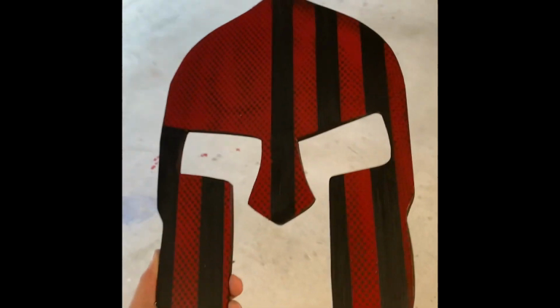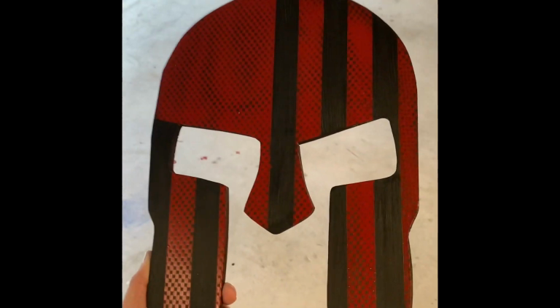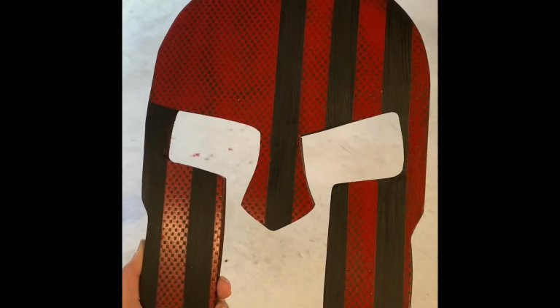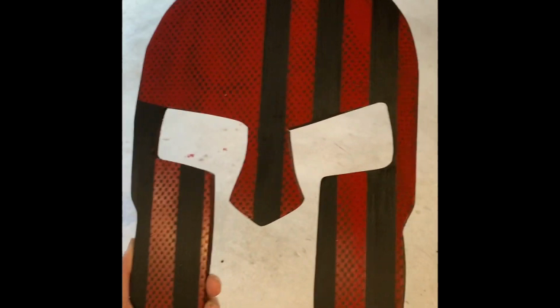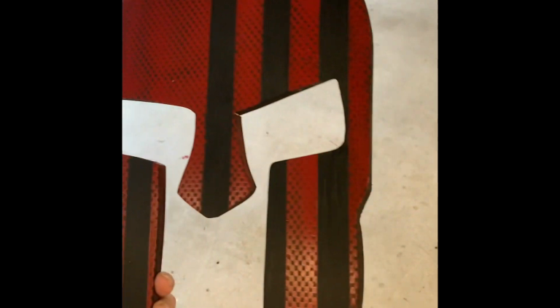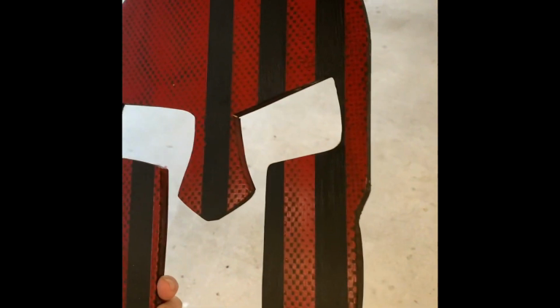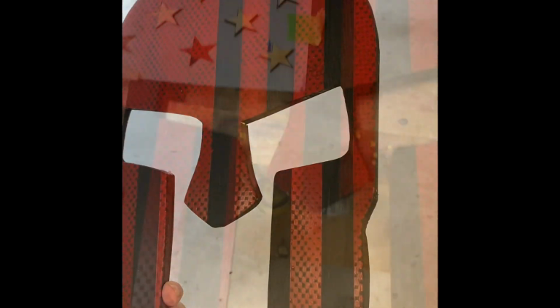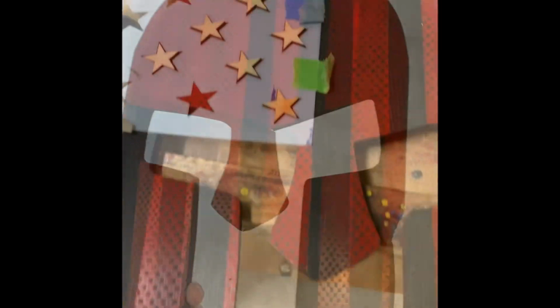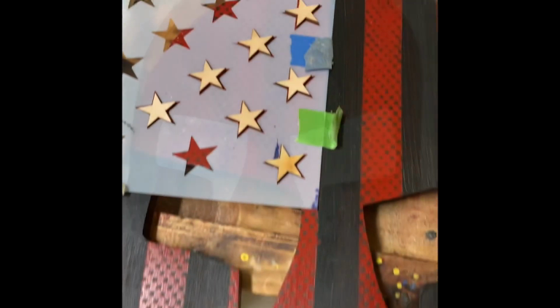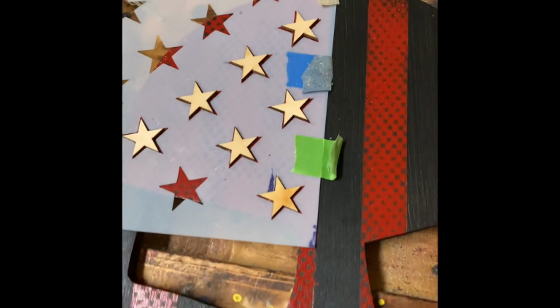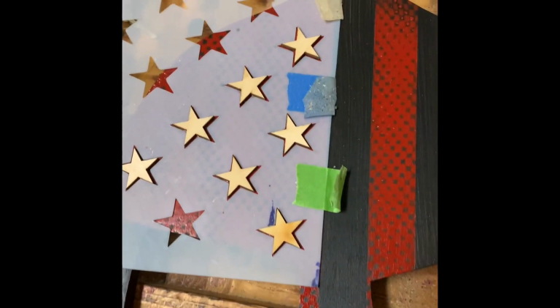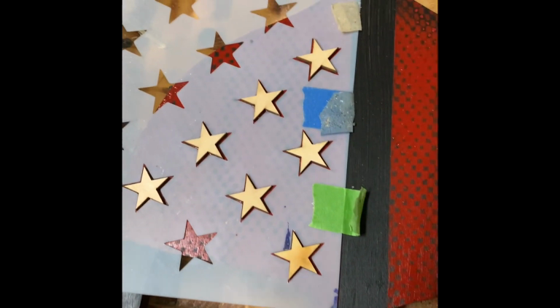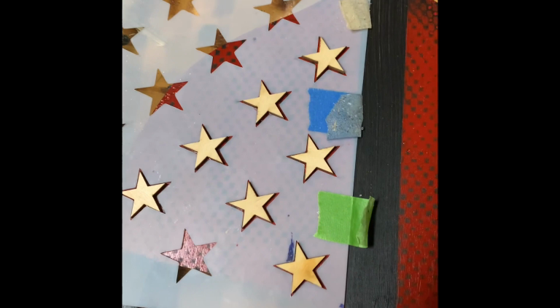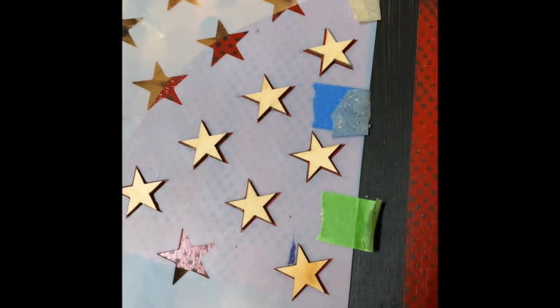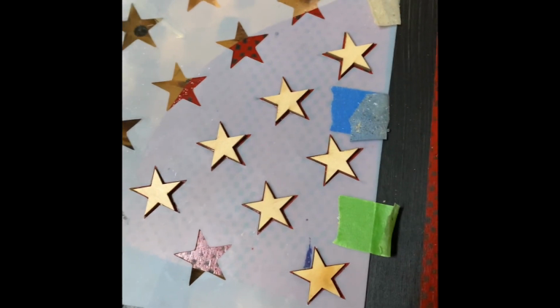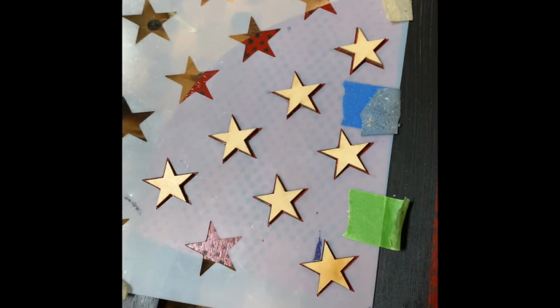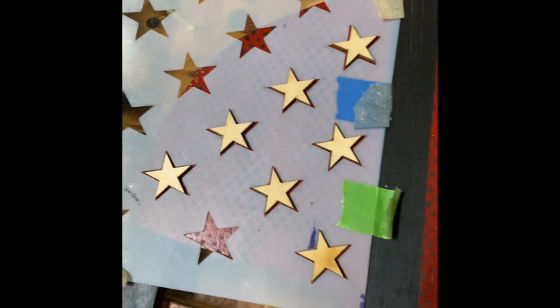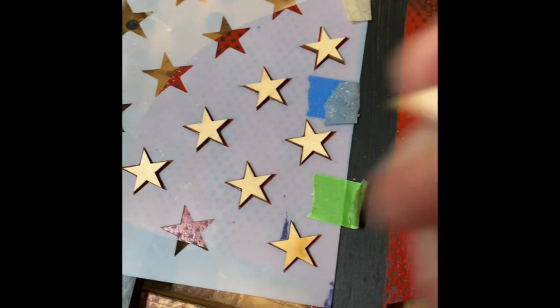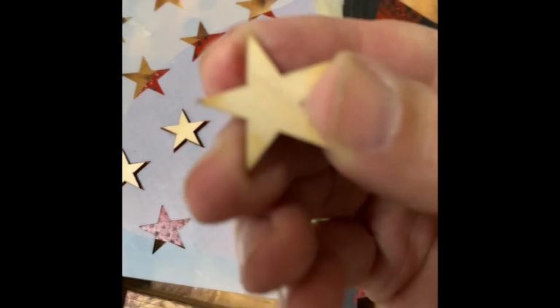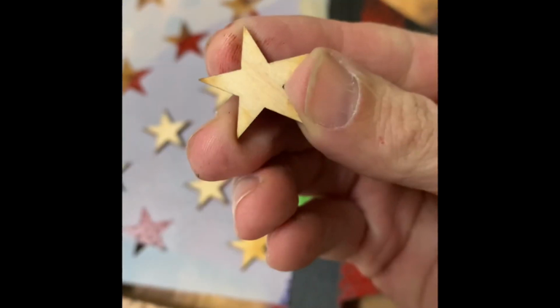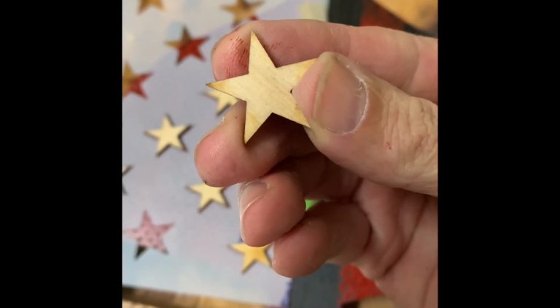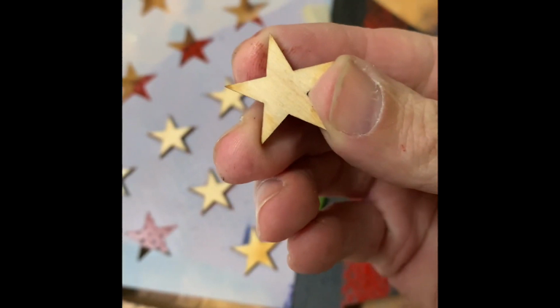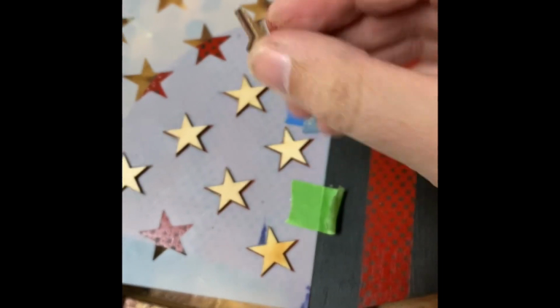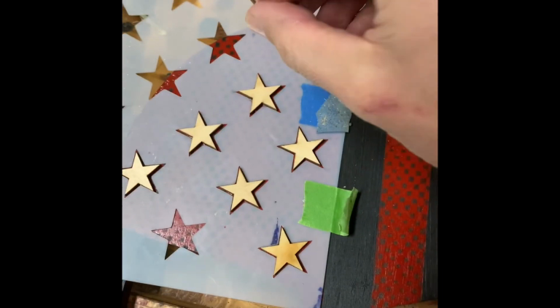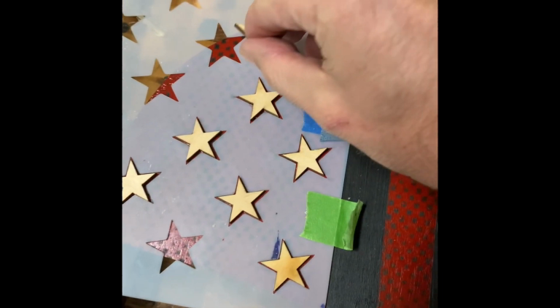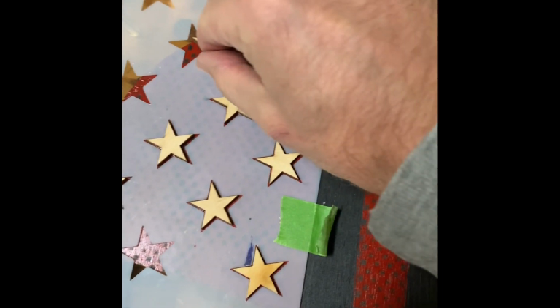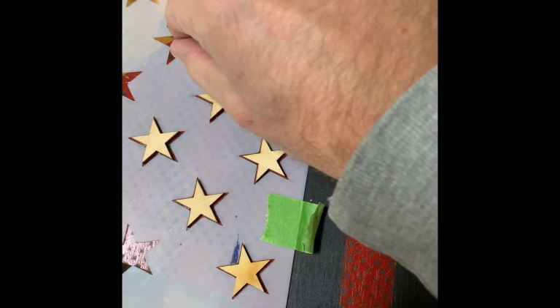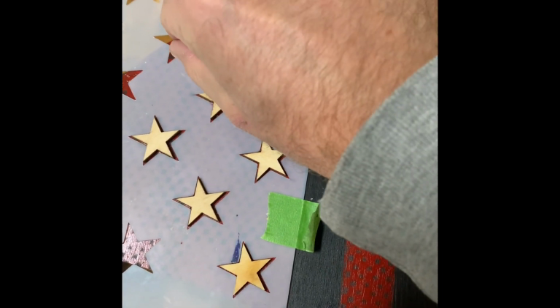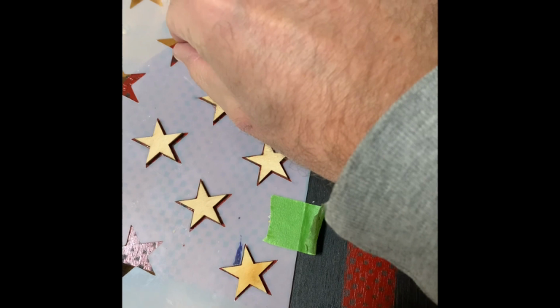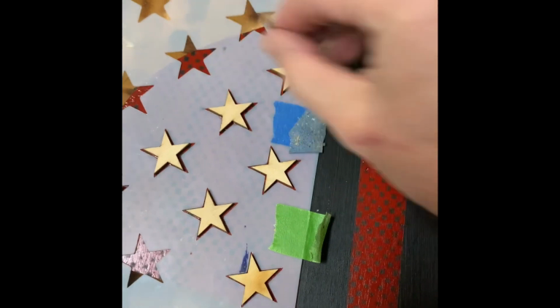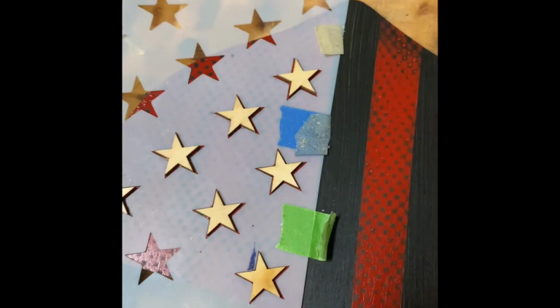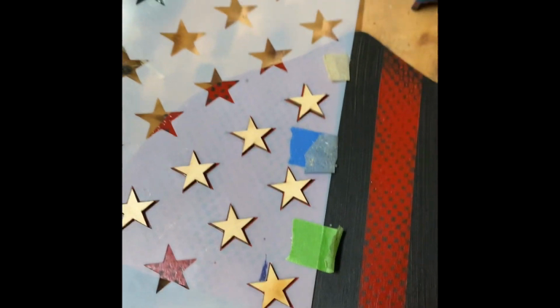Next we're going to put on our stars. So we use our star stencil and go ahead and put them on there. And after we put them on, we're going to paint them black with a paint pen.